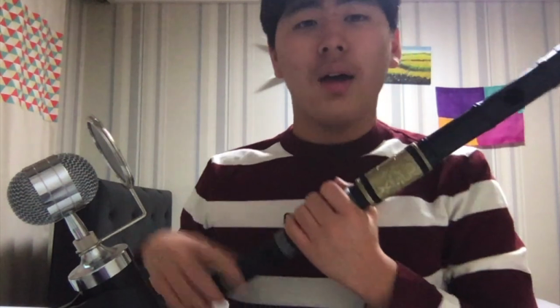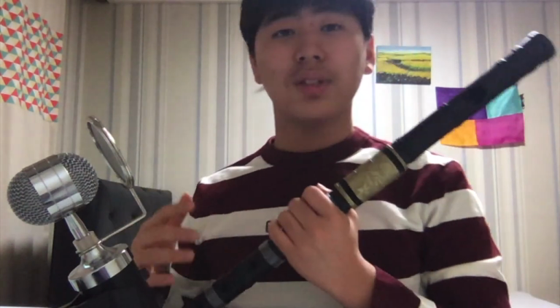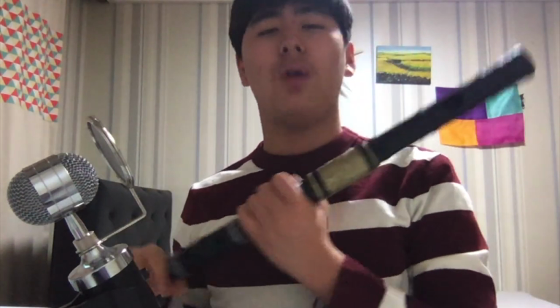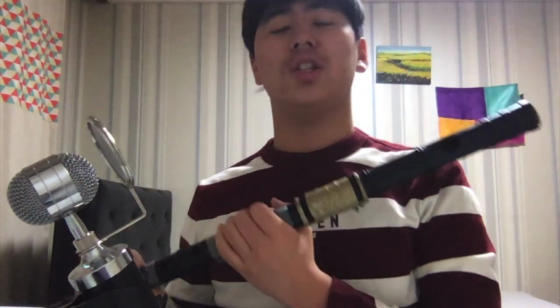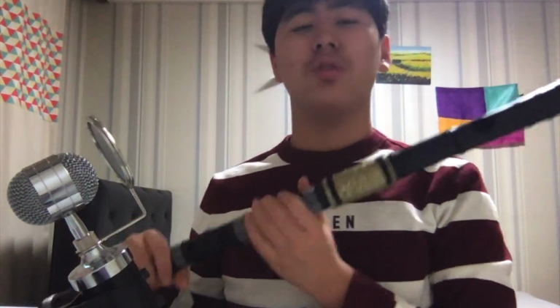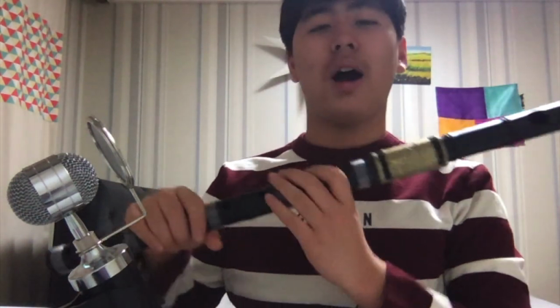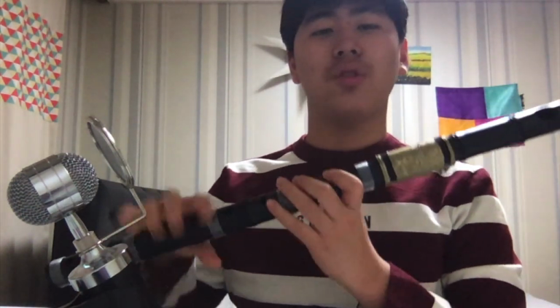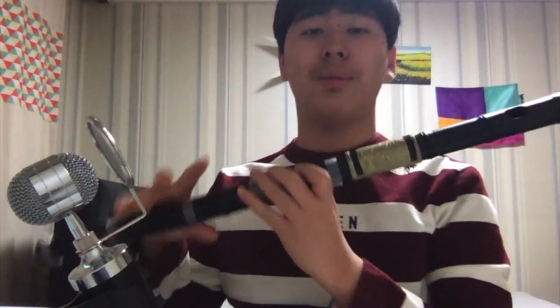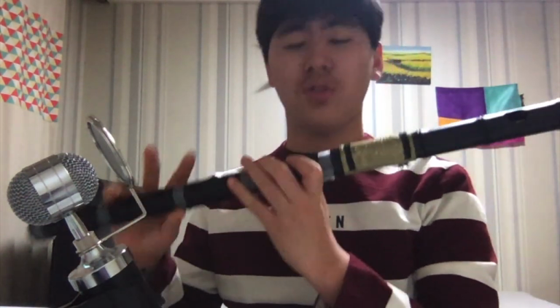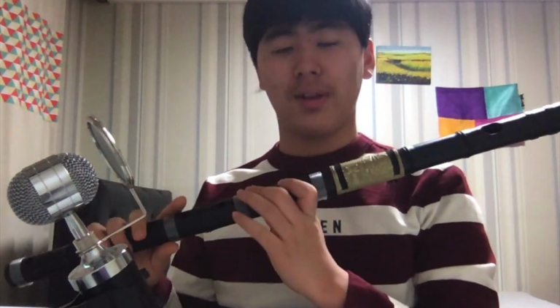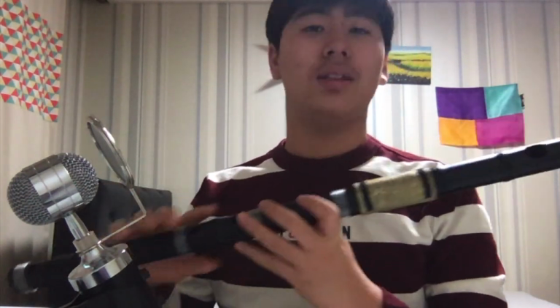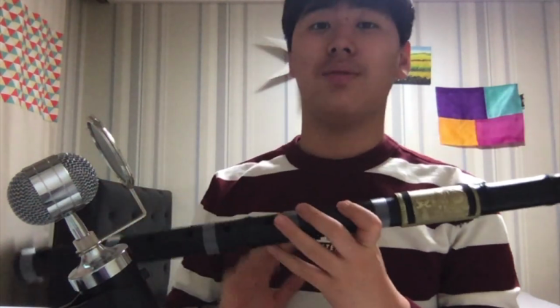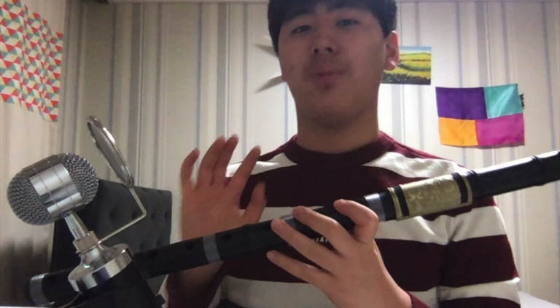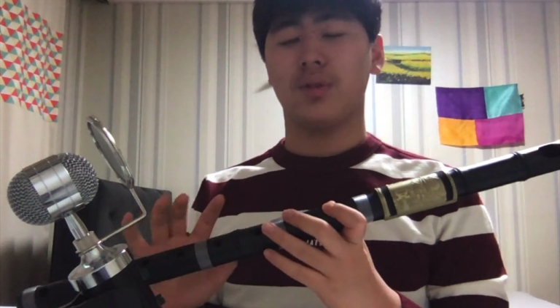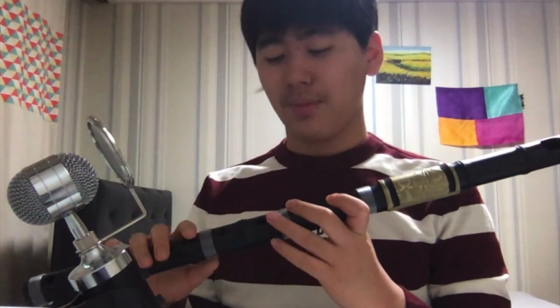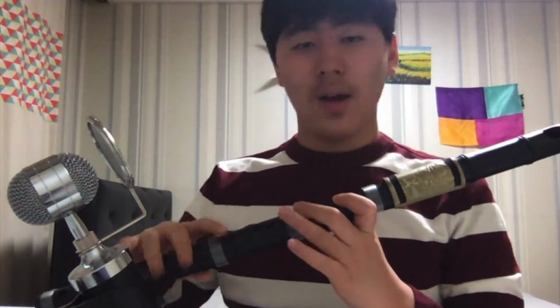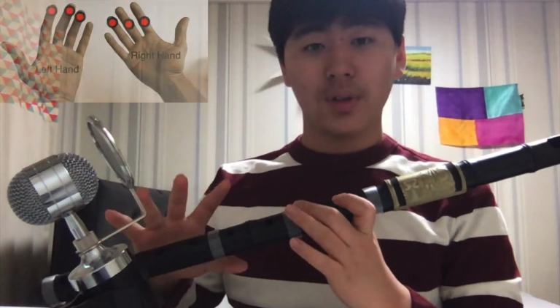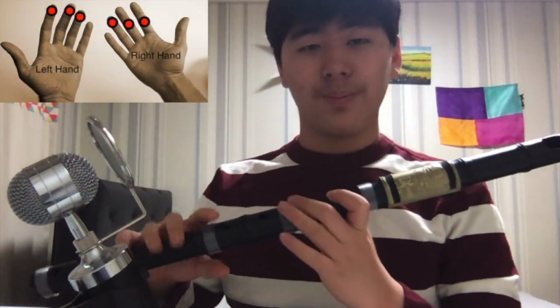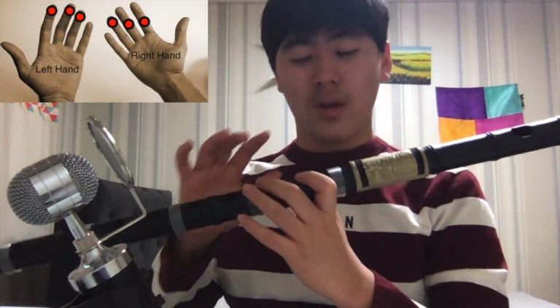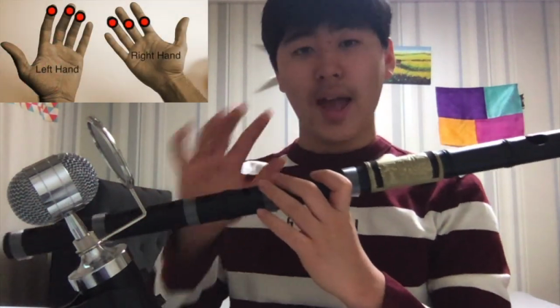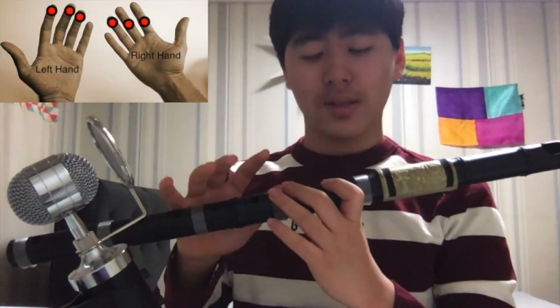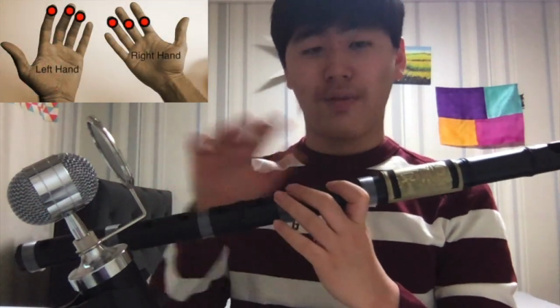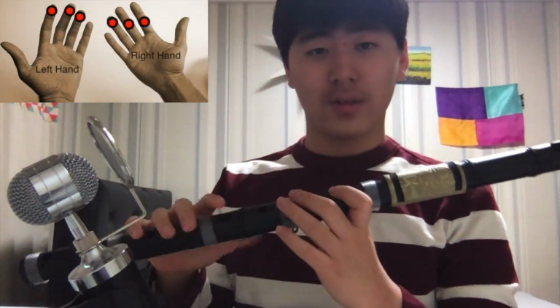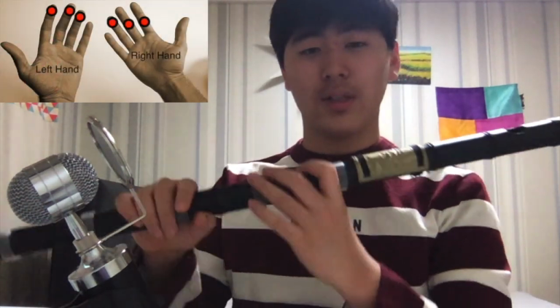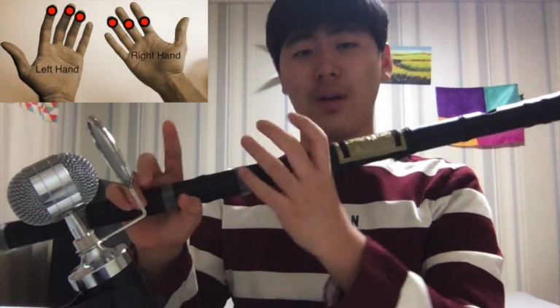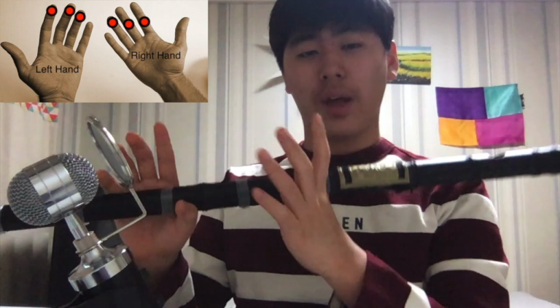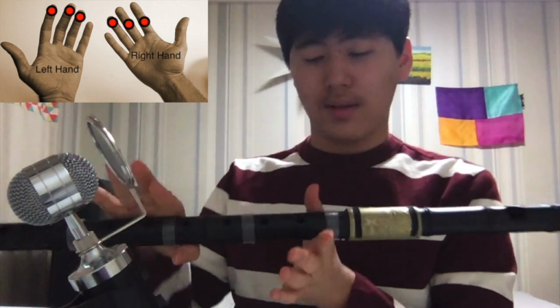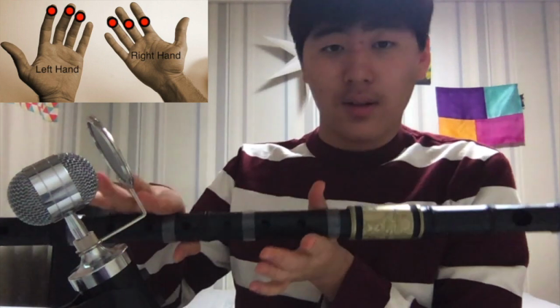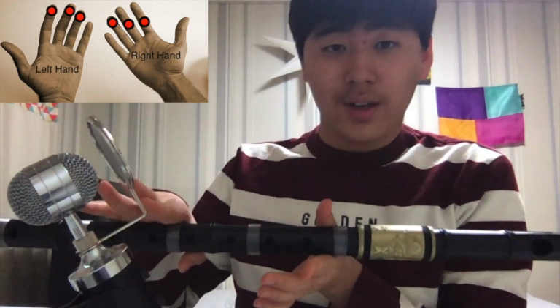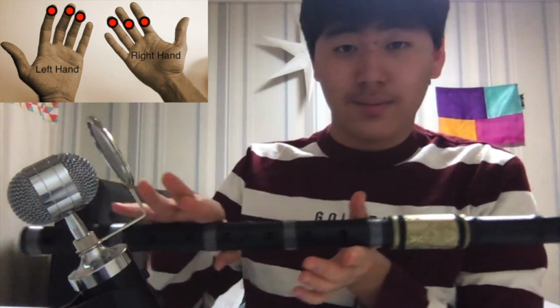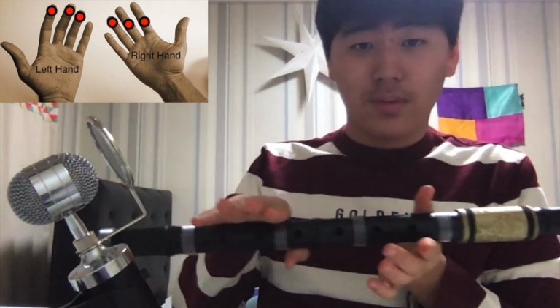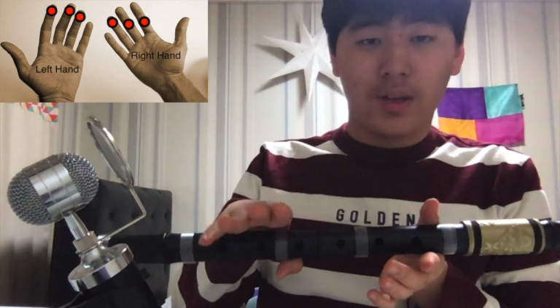First, I will teach you how to grab this instrument, and this is very important. First of all, your hands and your fingers need to be located like here, right here.